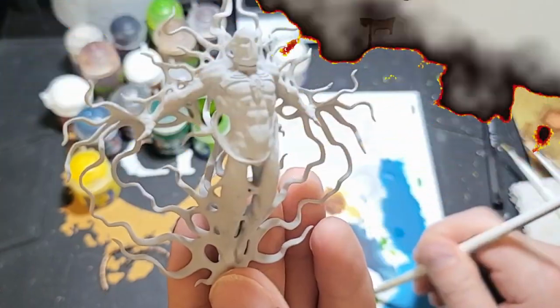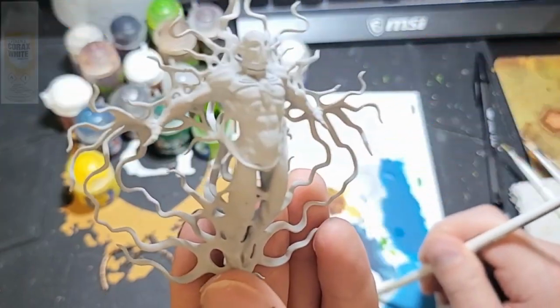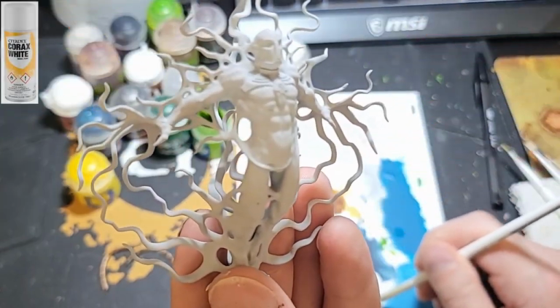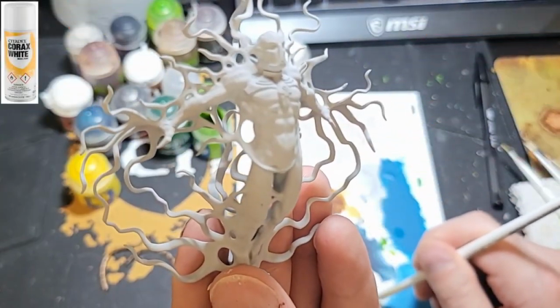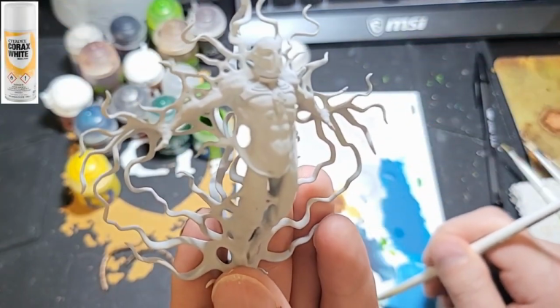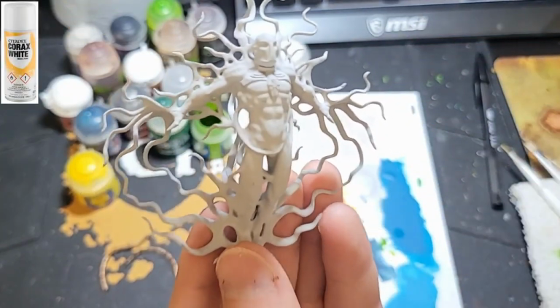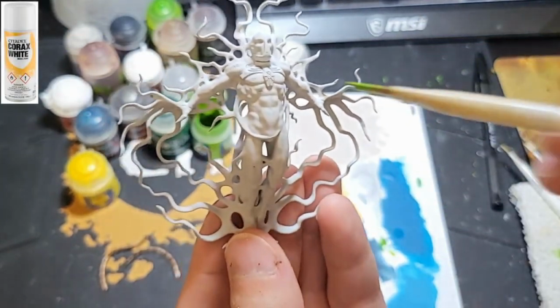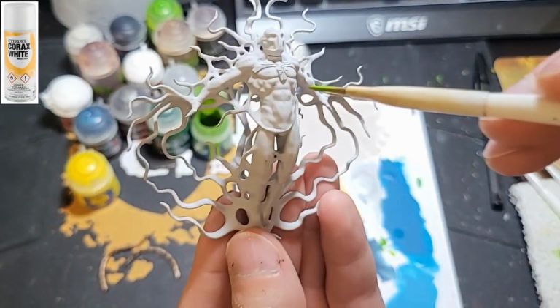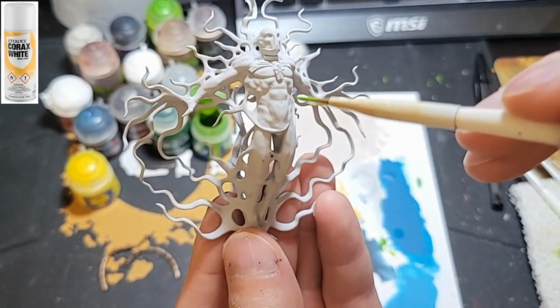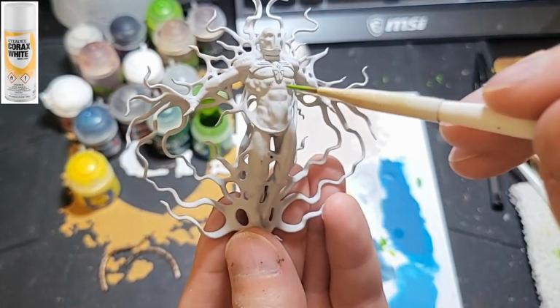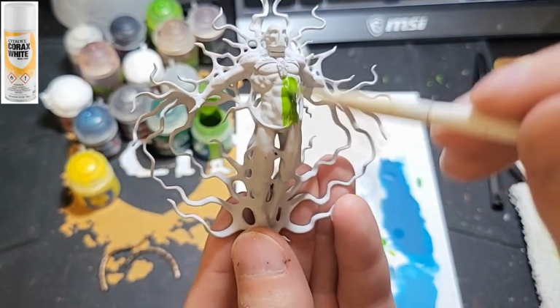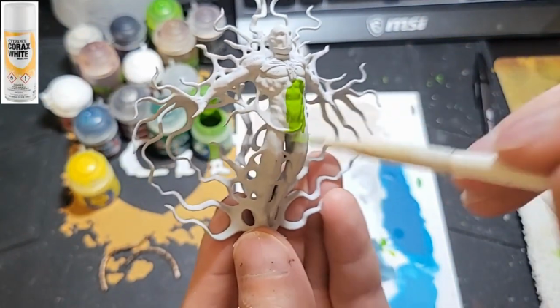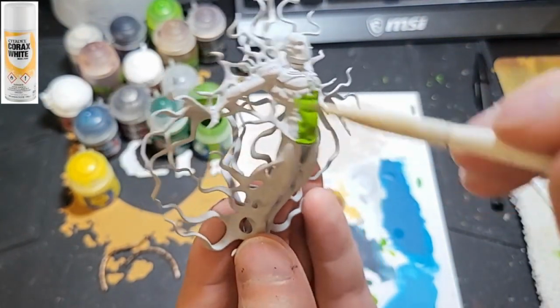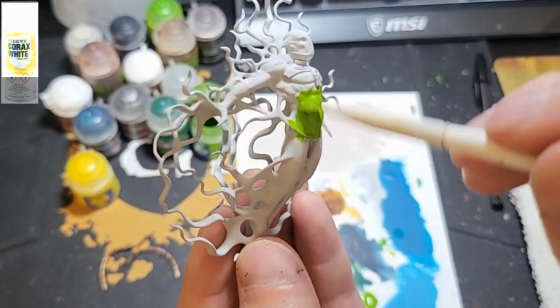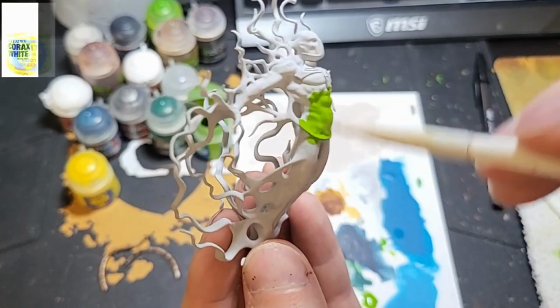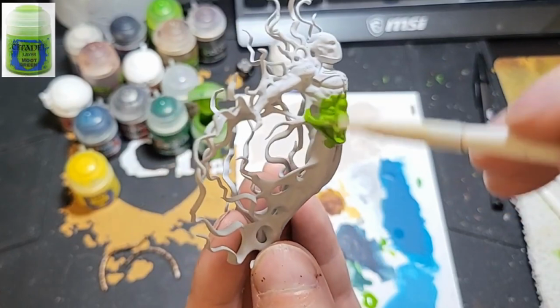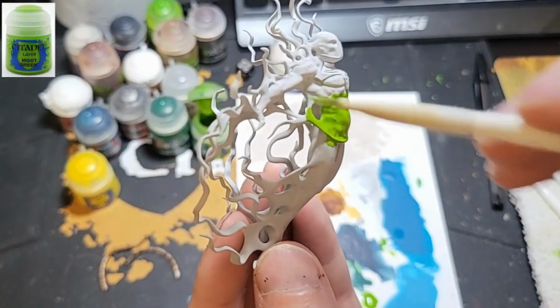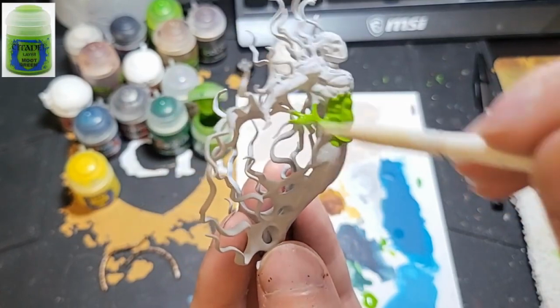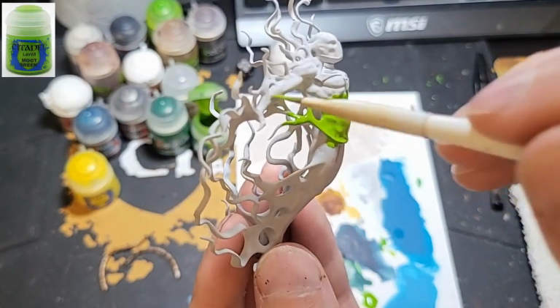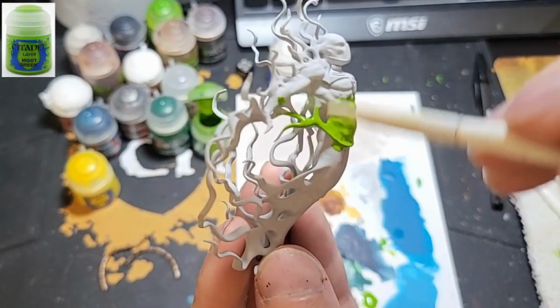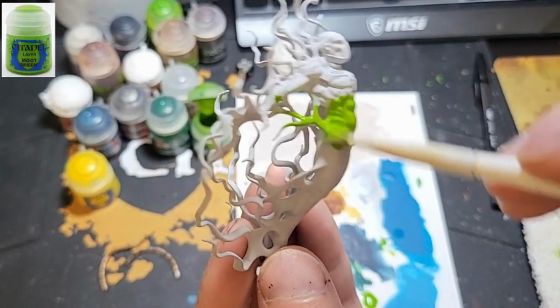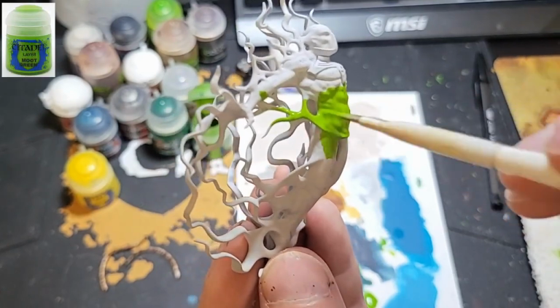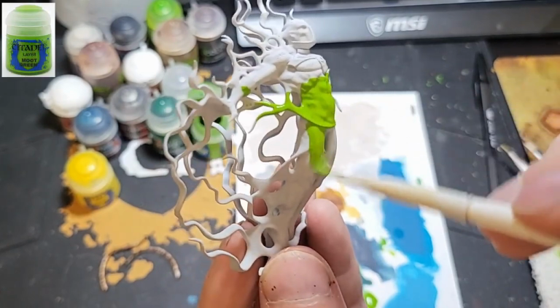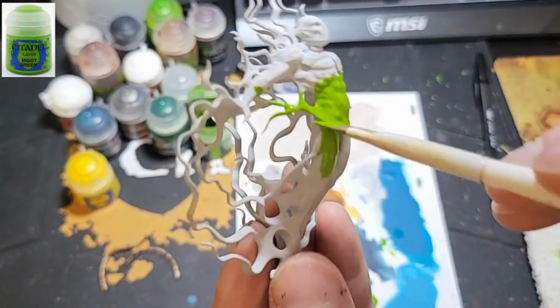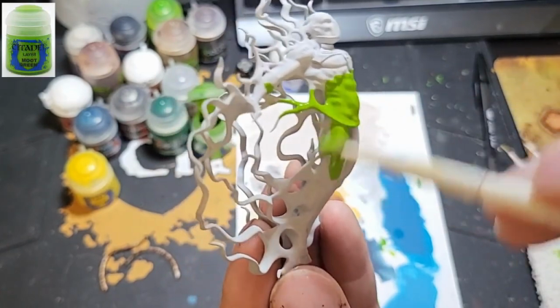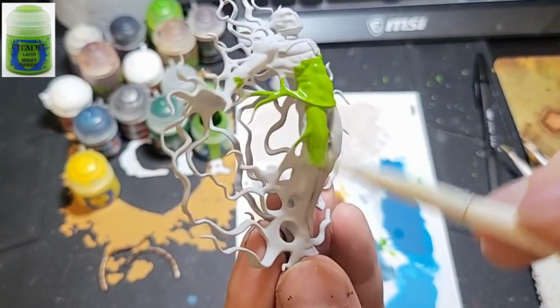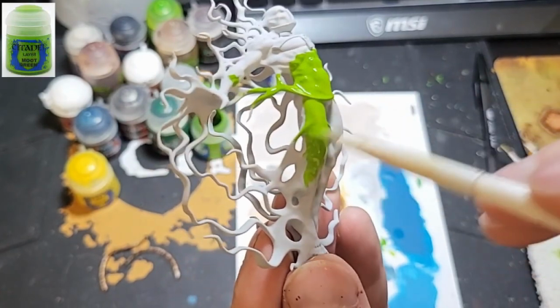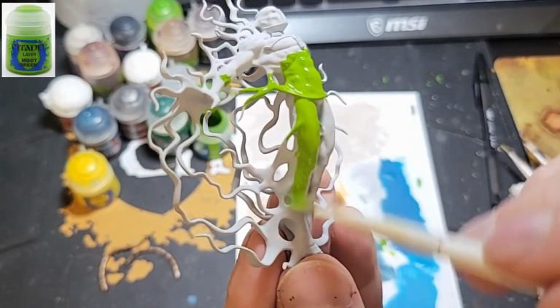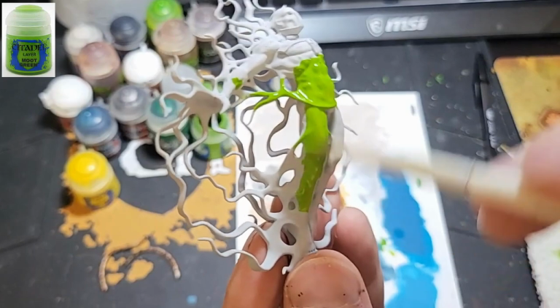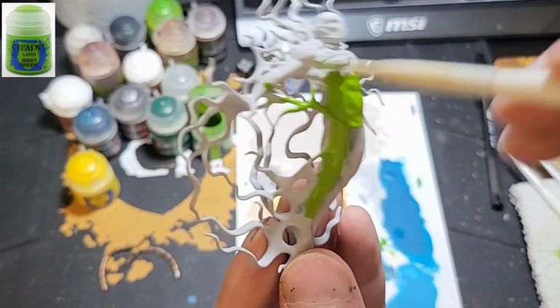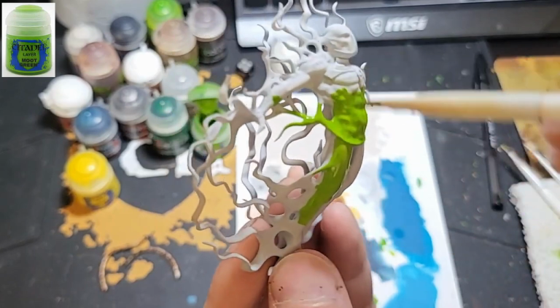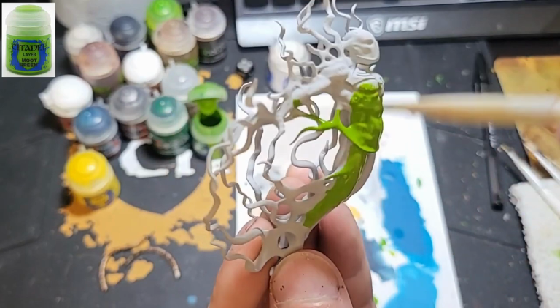I primed my C'tan model with white primer. I then painted the C'tan shard with Moot Green. This brings out a bright and vibrant color.